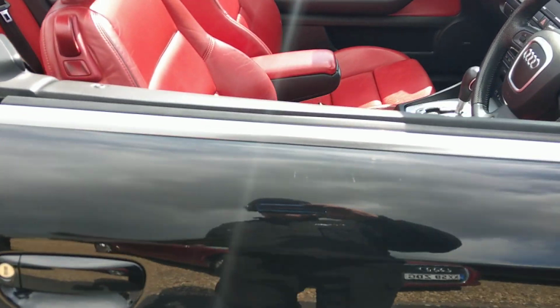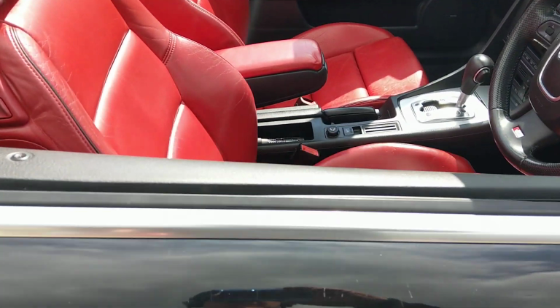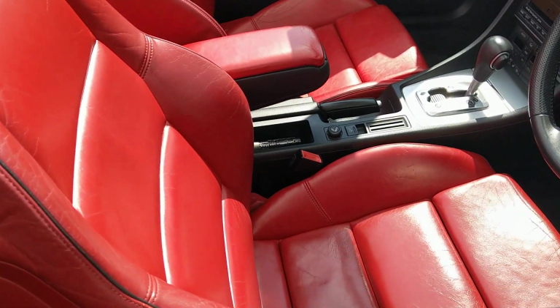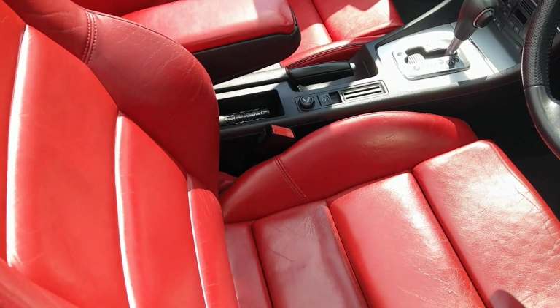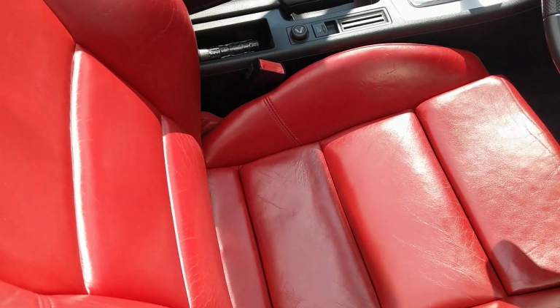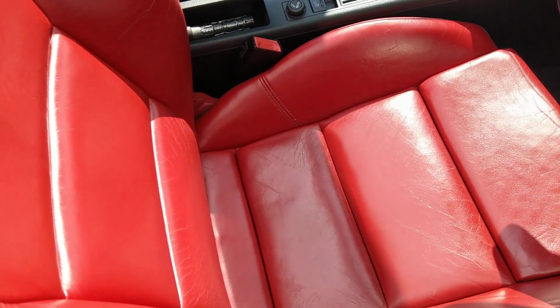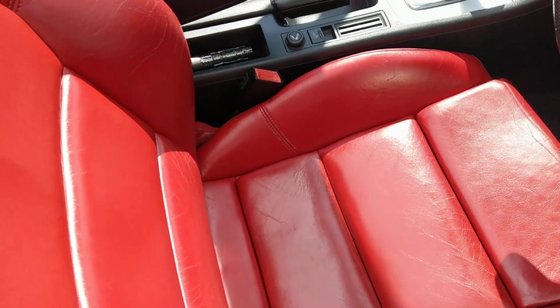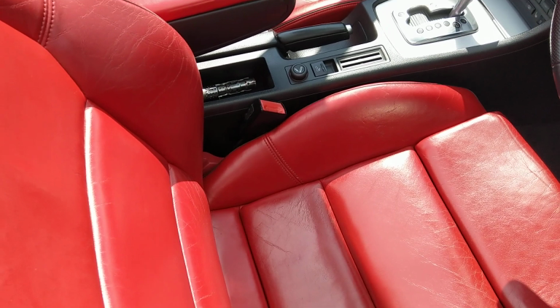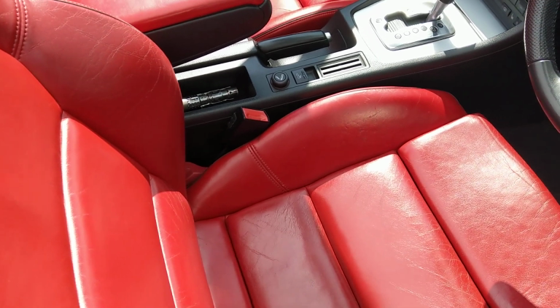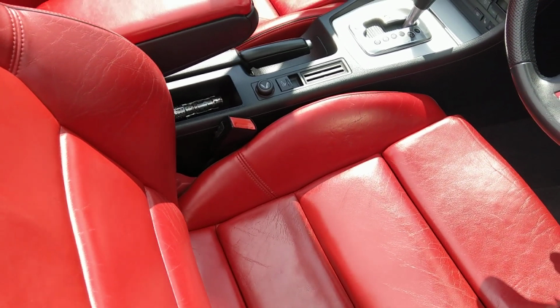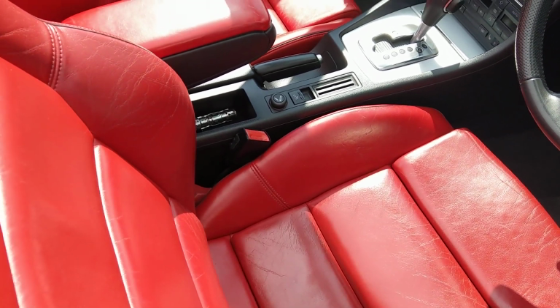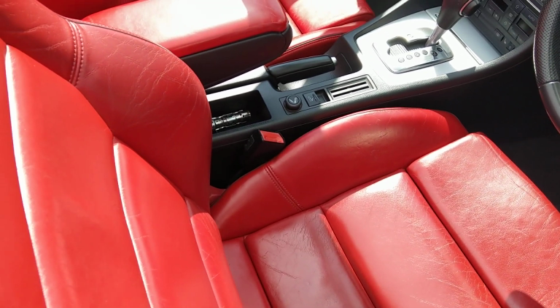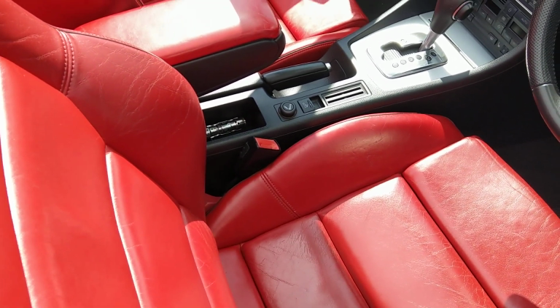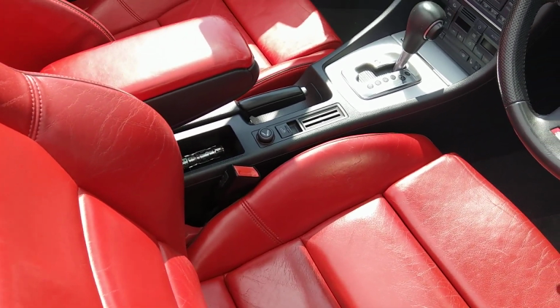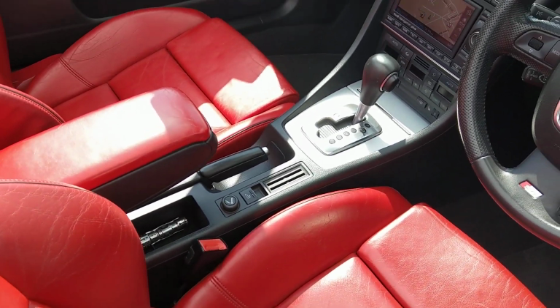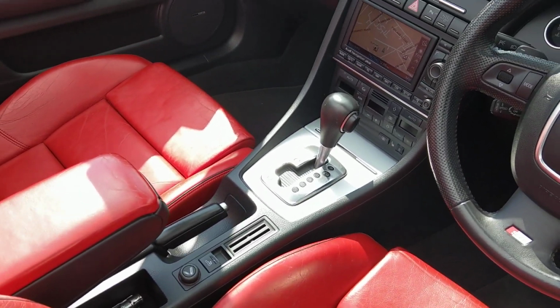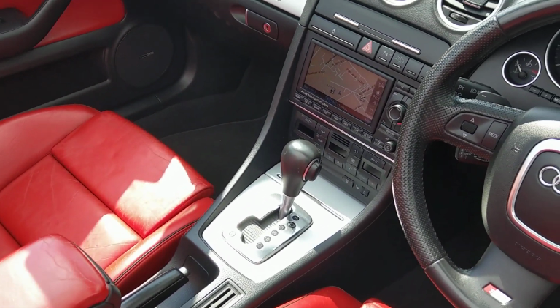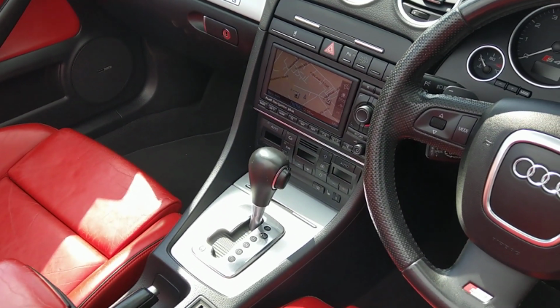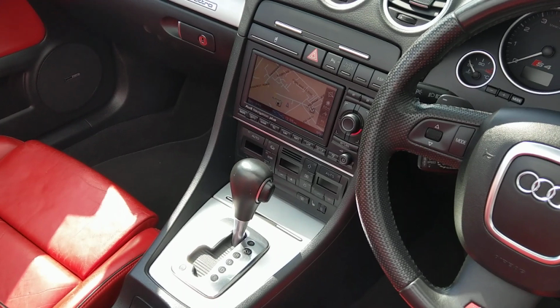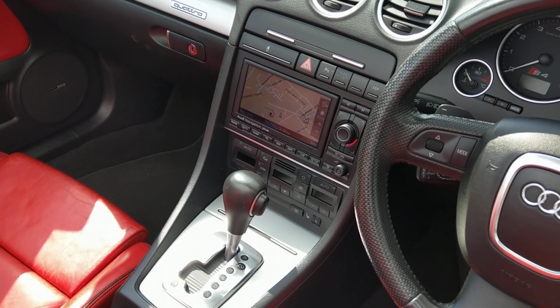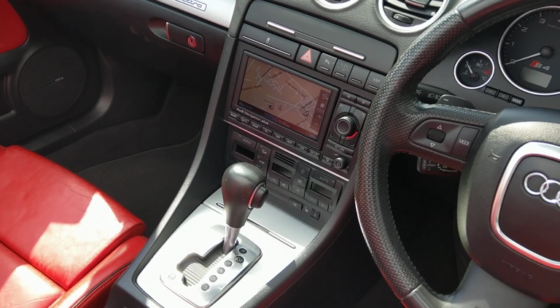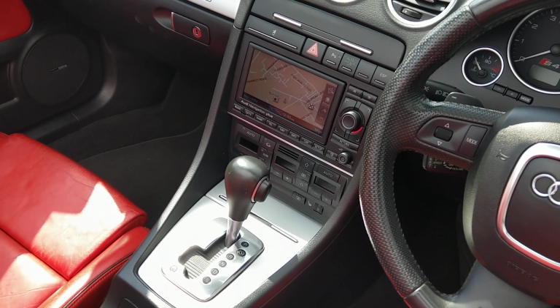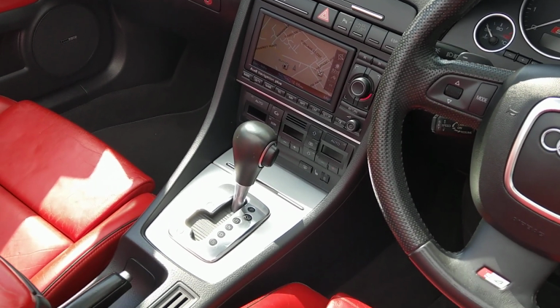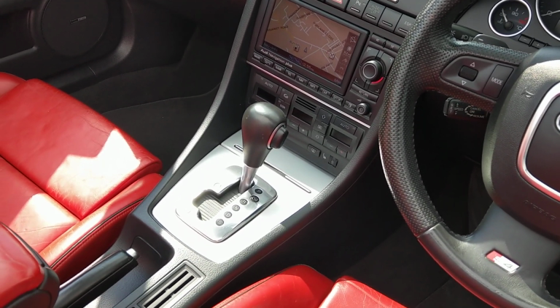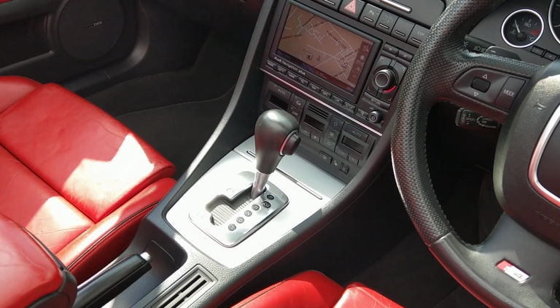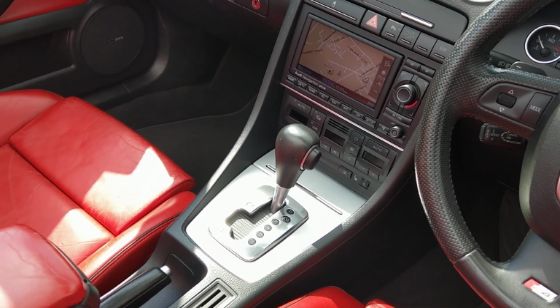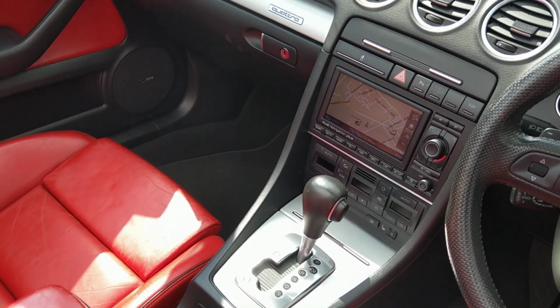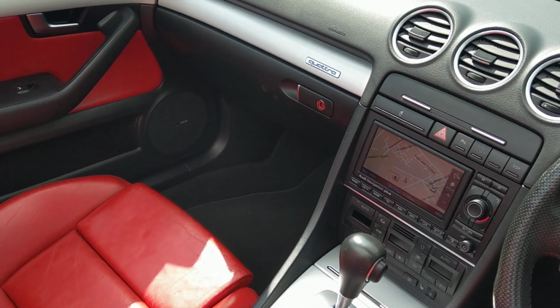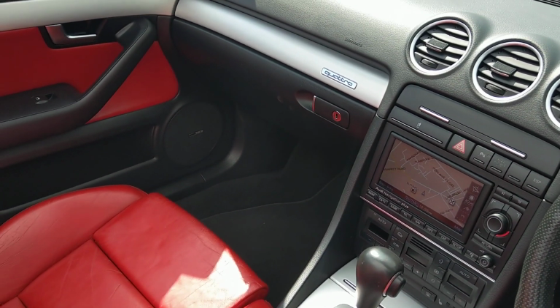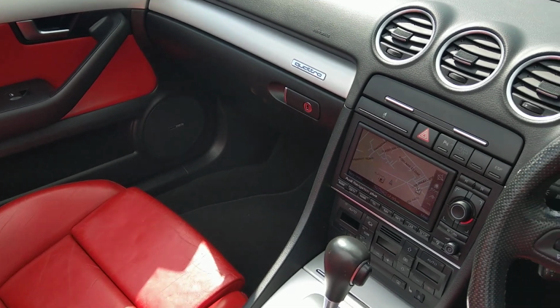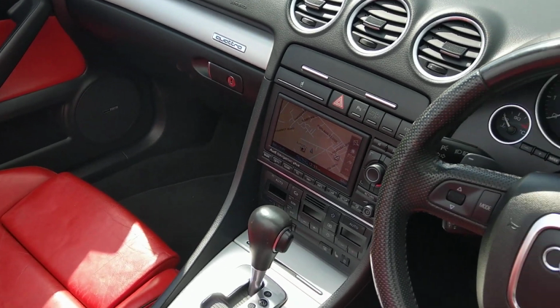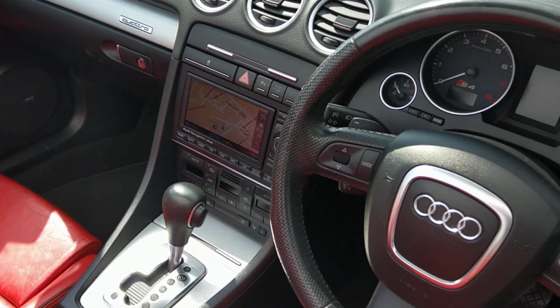This one's got quite a fetching red interior — it's a personal taste, I quite like it, but I suspect it isn't going to be everyone's cup of tea. We've got colour nav in the middle there, and it's got the Bose music upgrade as well, so bigger speakers and an amp unit.